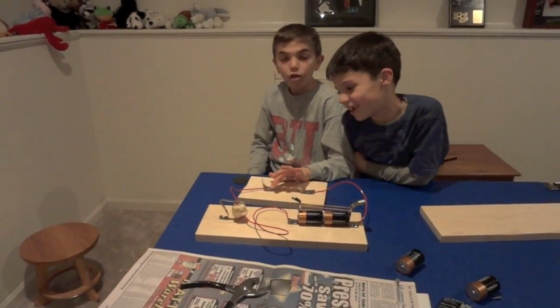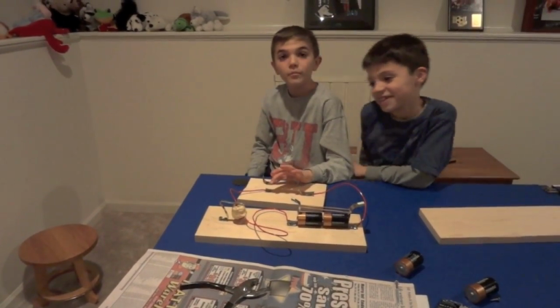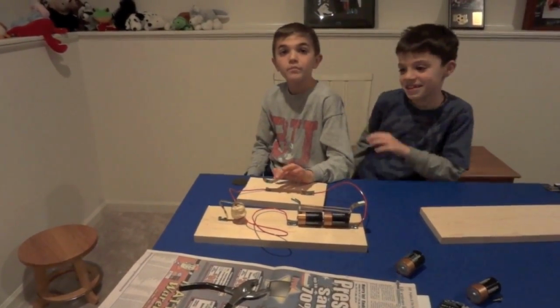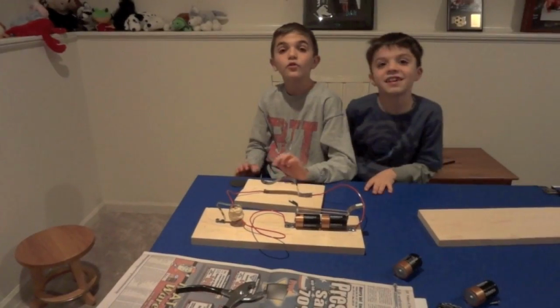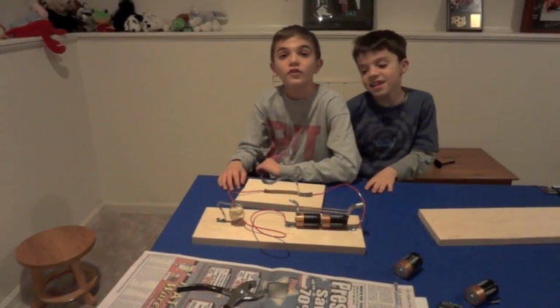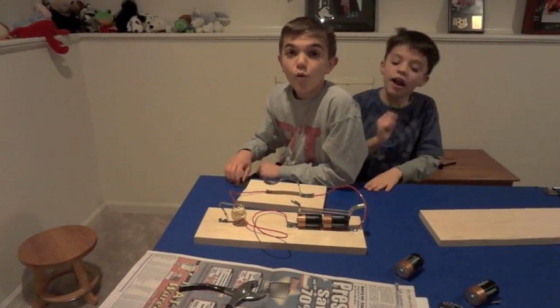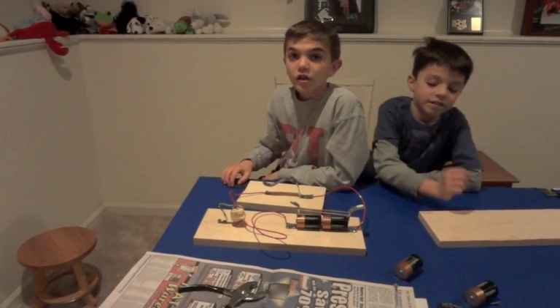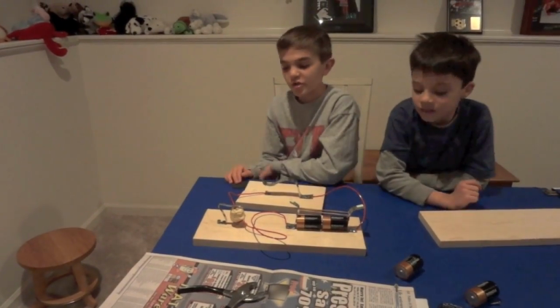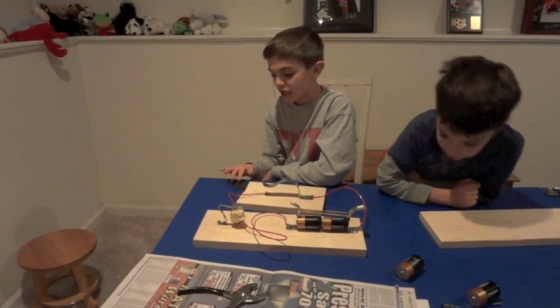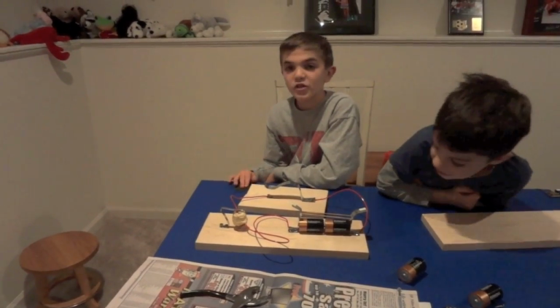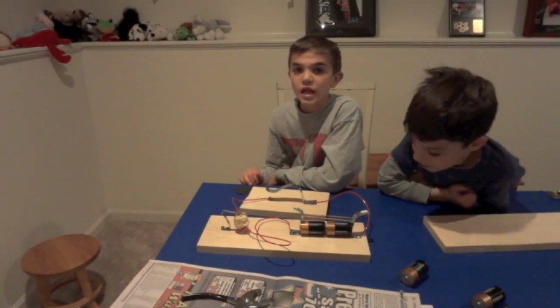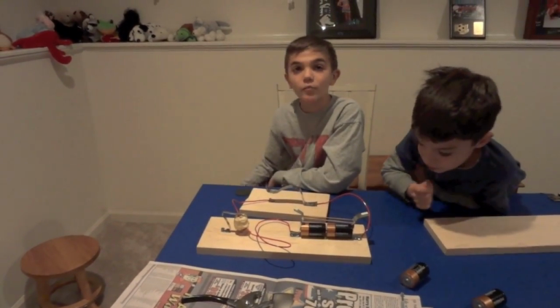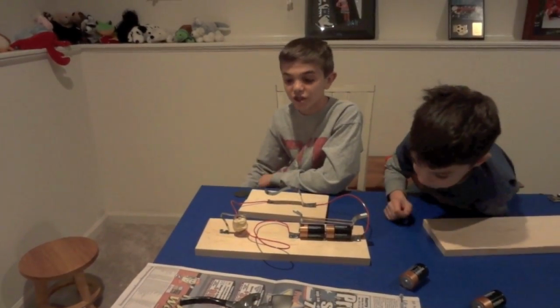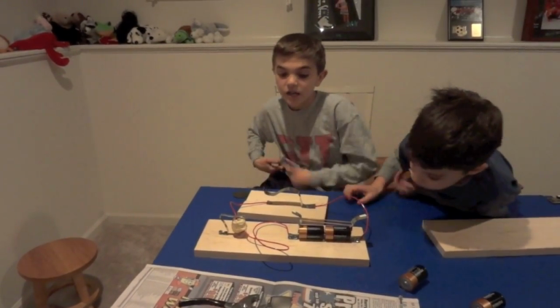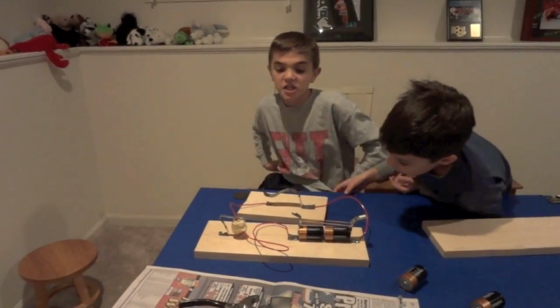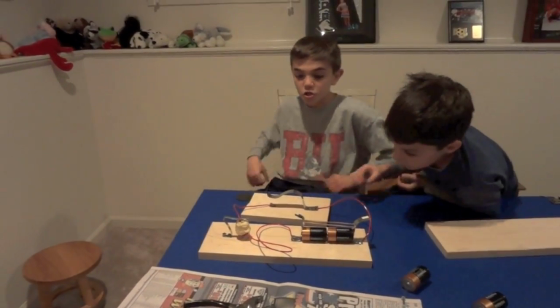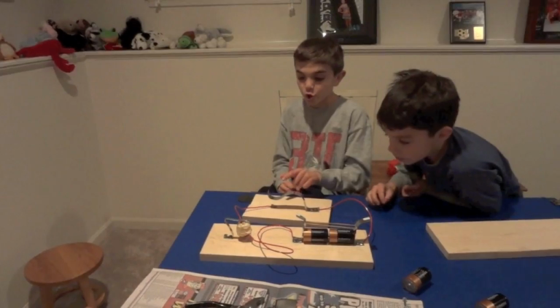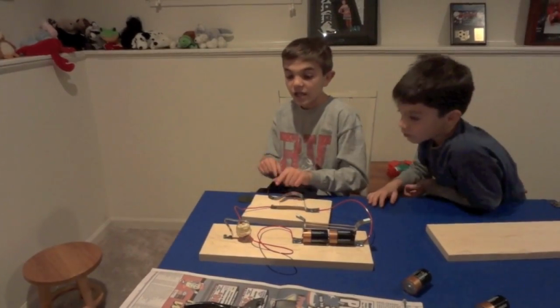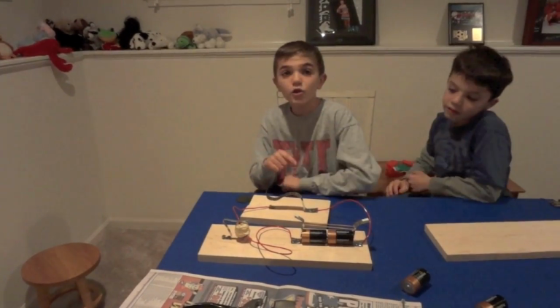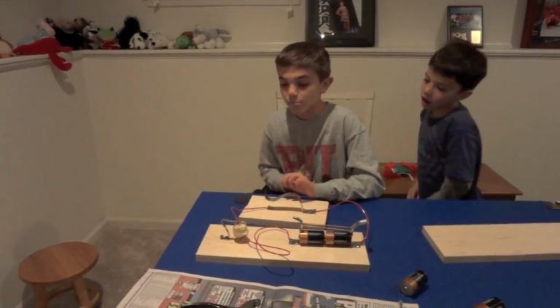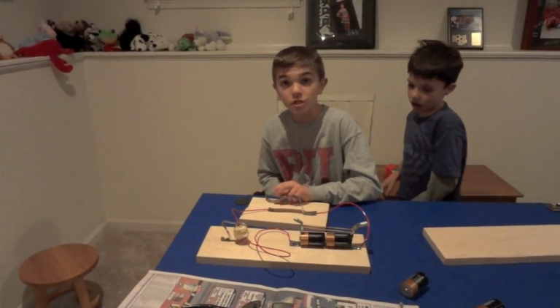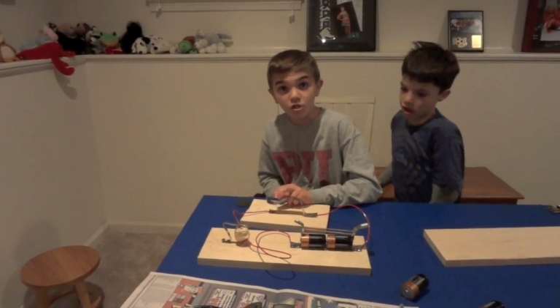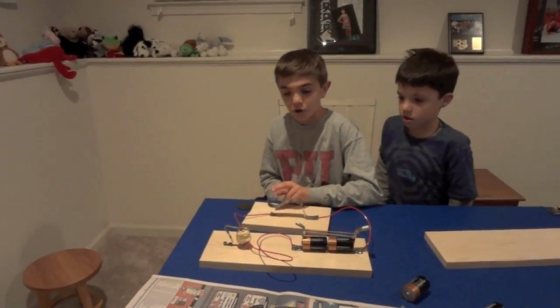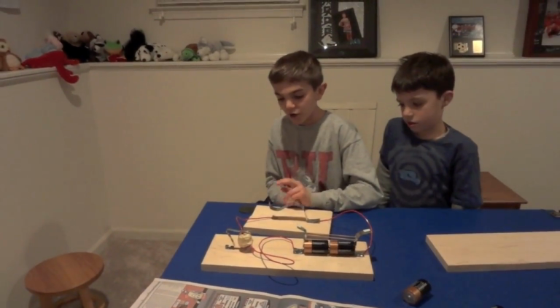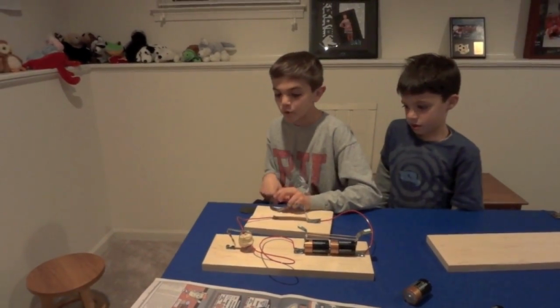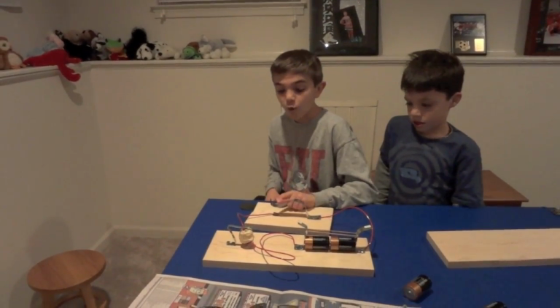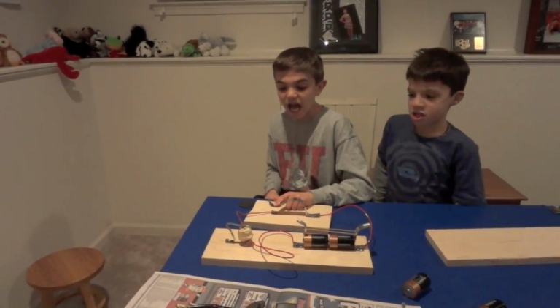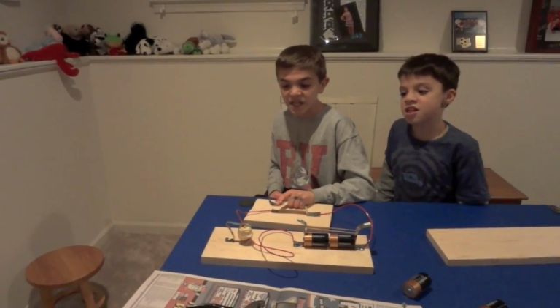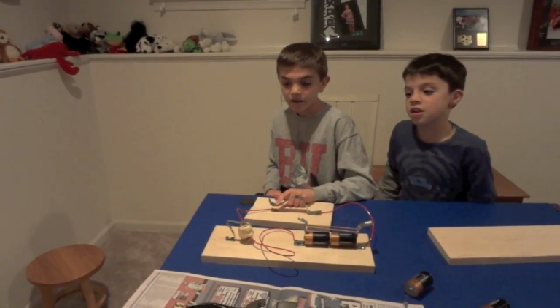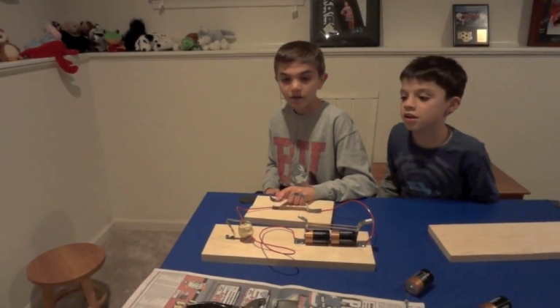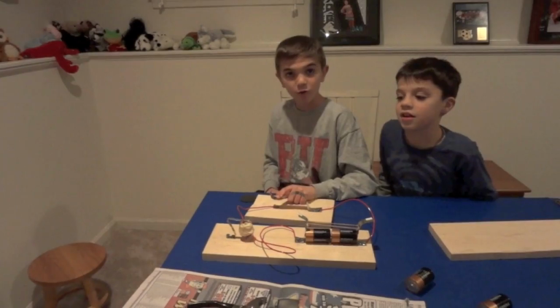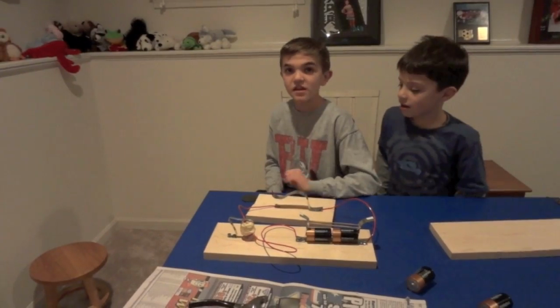In the Civil War, this was a very good invention because Abraham Lincoln could send messages to his troops. And it uses Morse code. For example, one tap is E.